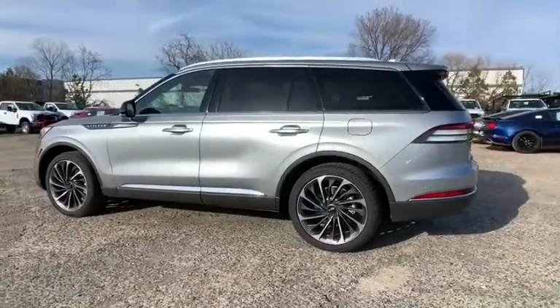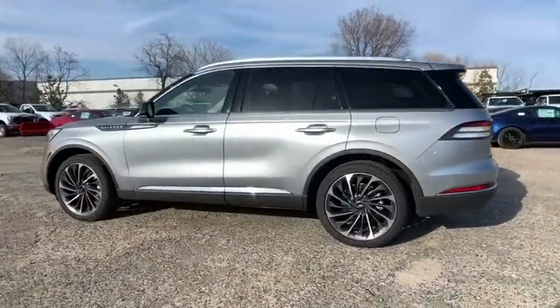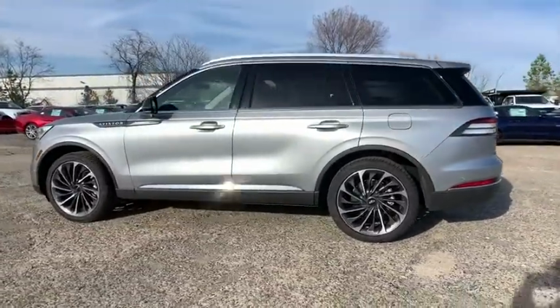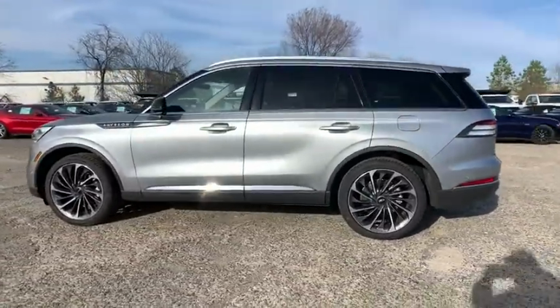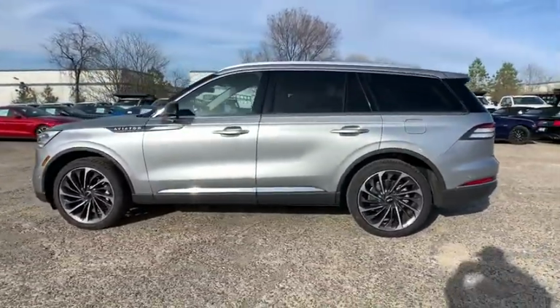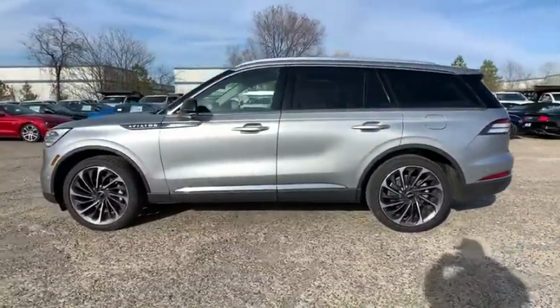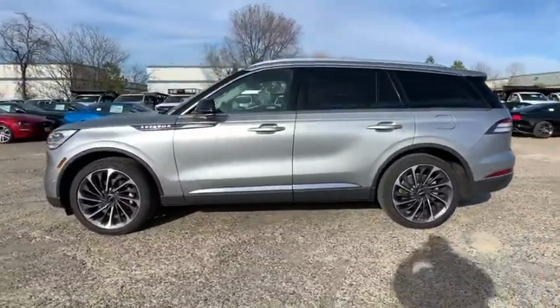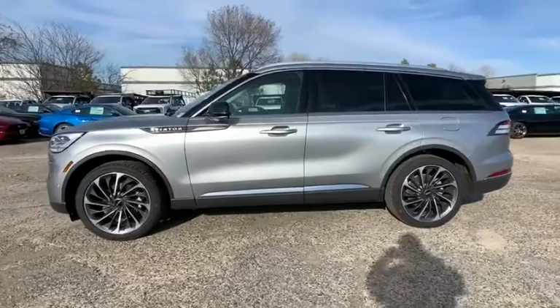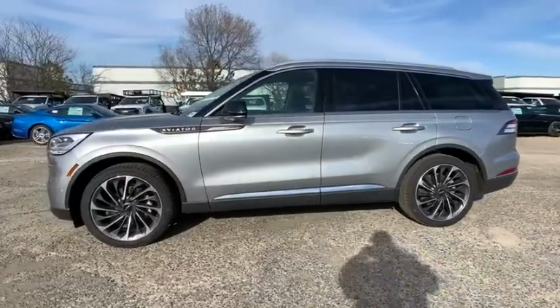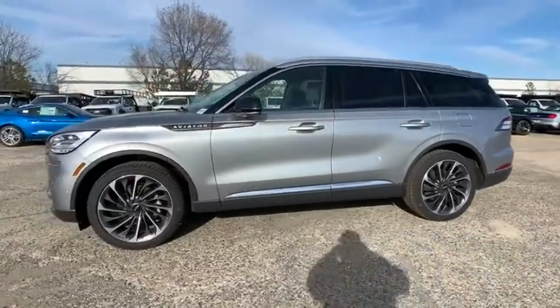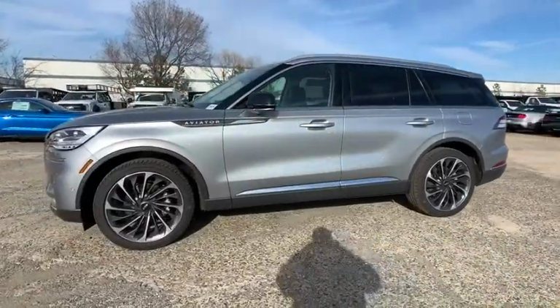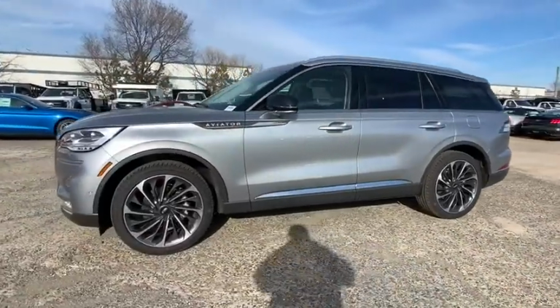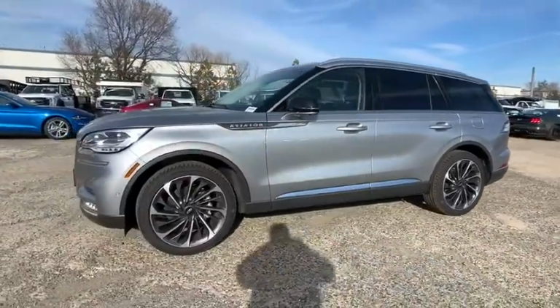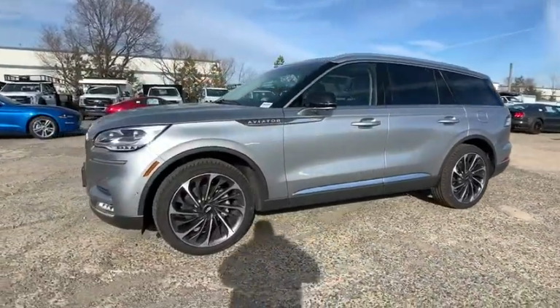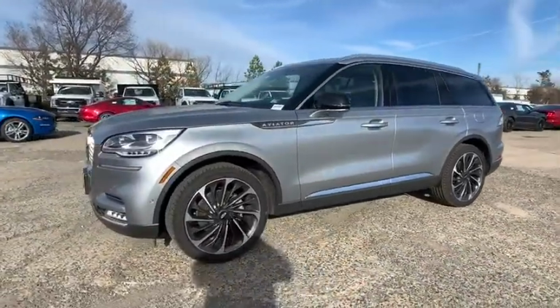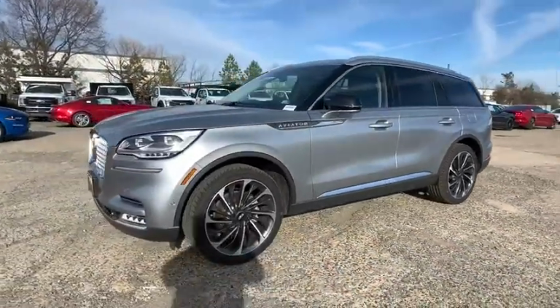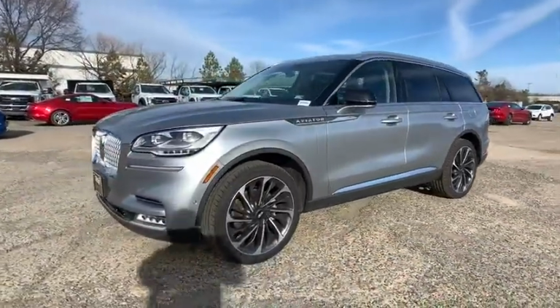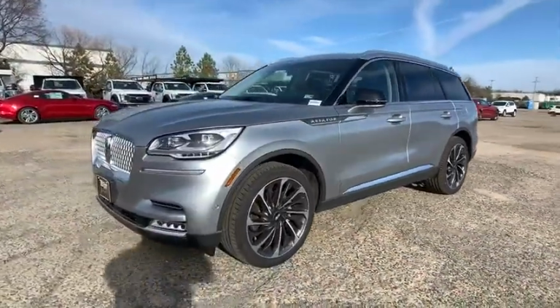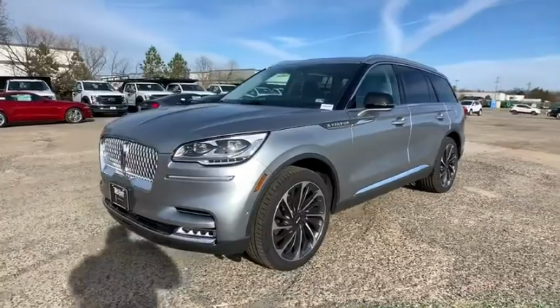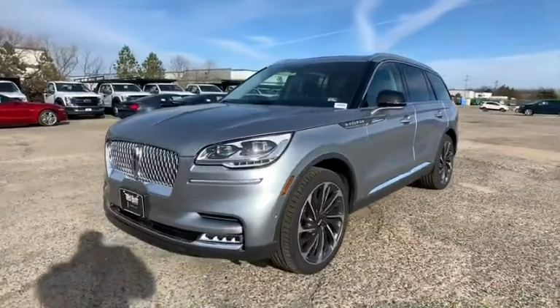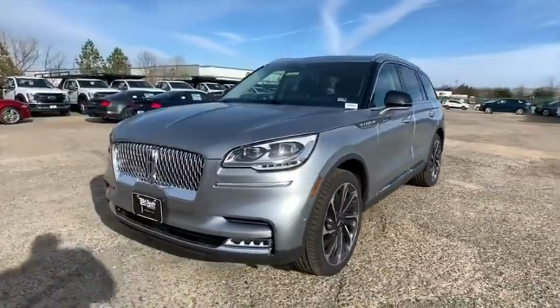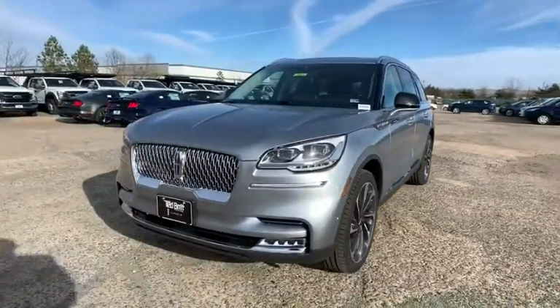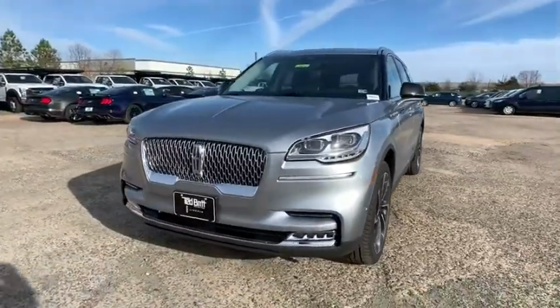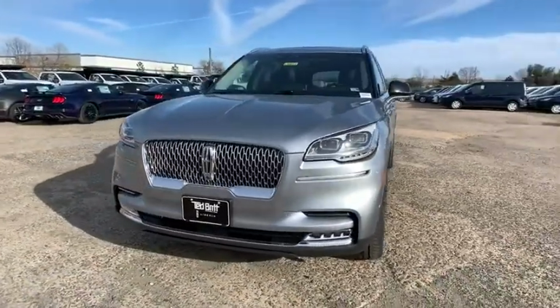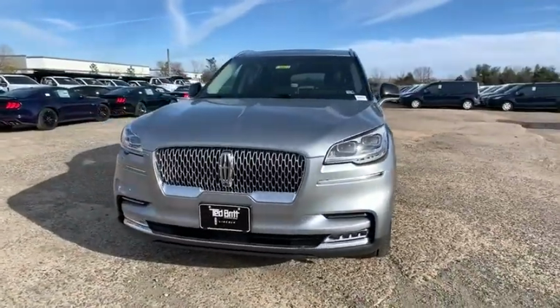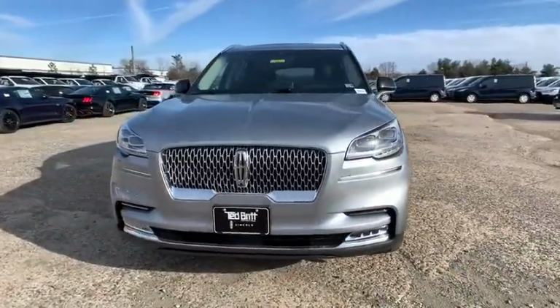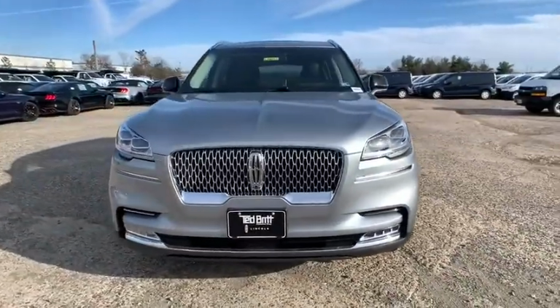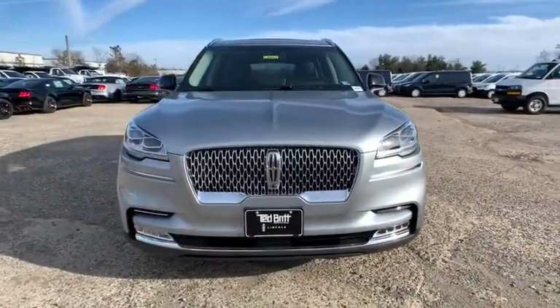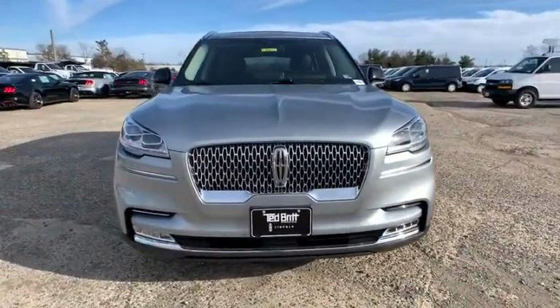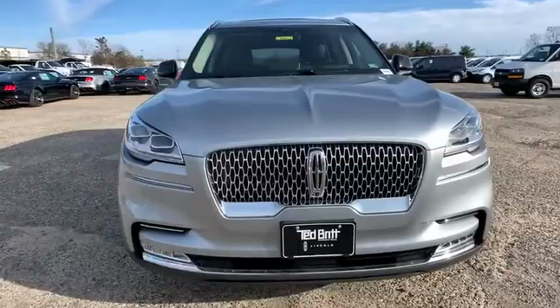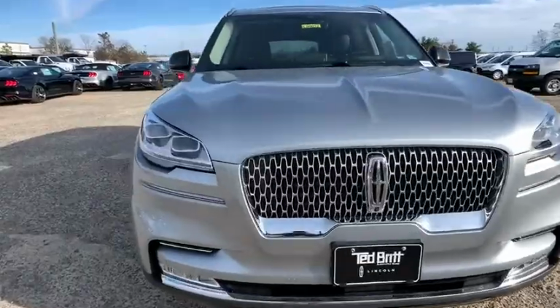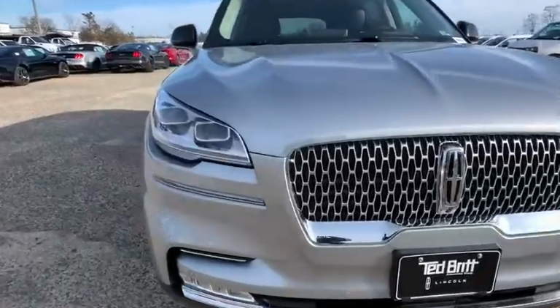Navigation system, backup camera, power lift gate, keyless entry, lane departure warning, anti-lock braking system, power passenger seat, remote engine start, stability control, steering wheel audio controls, all-wheel drive, traction control.